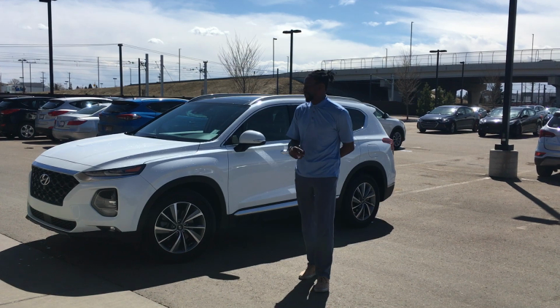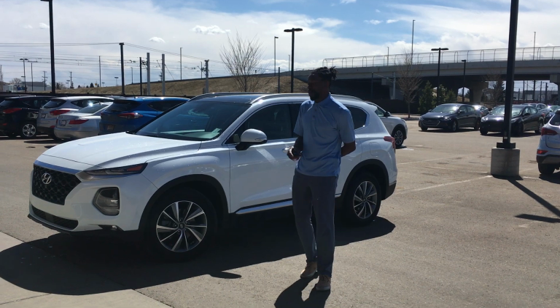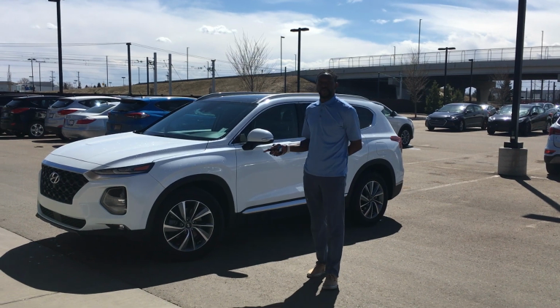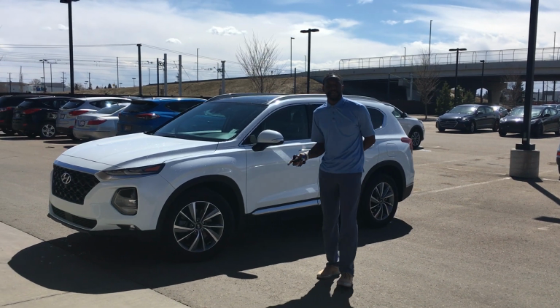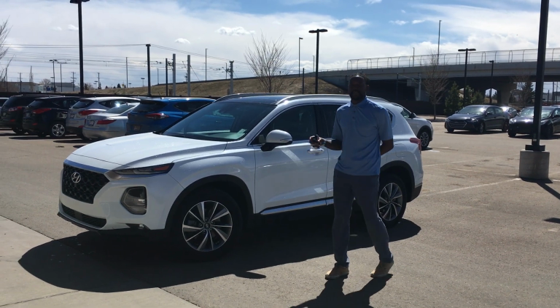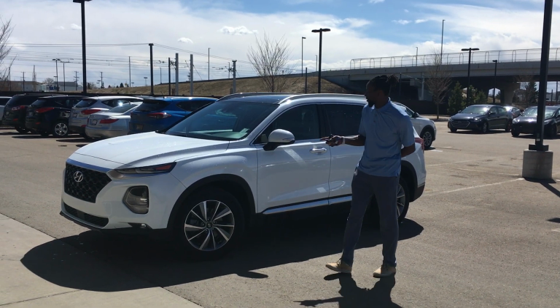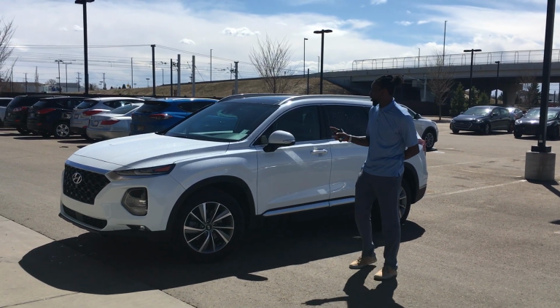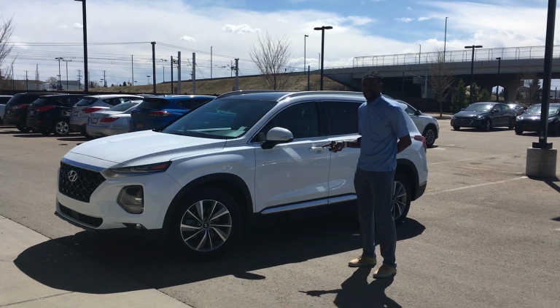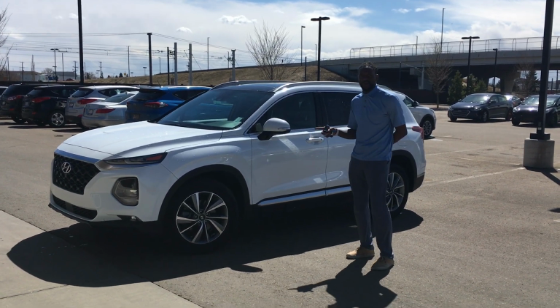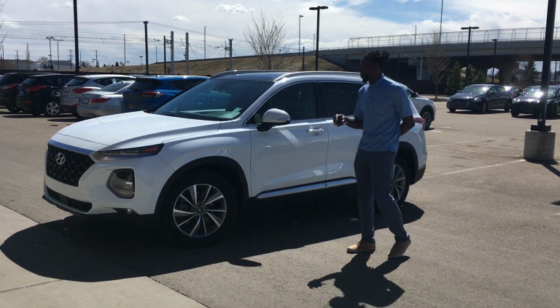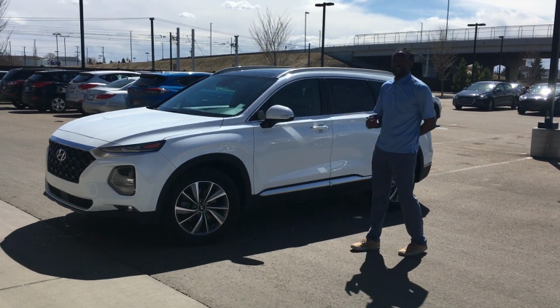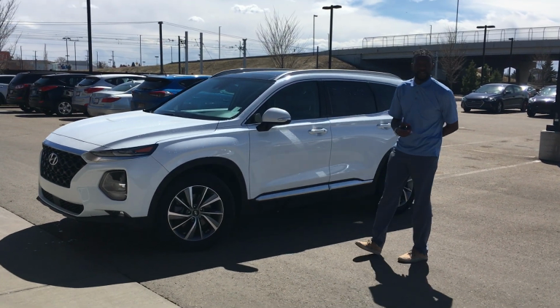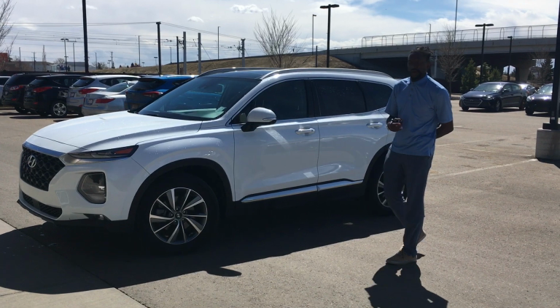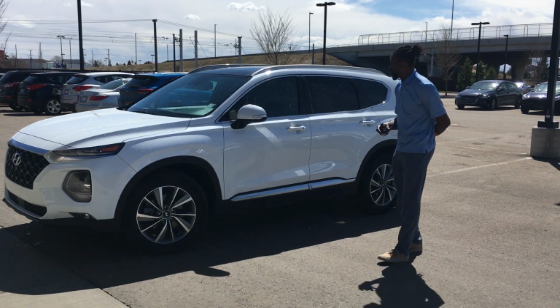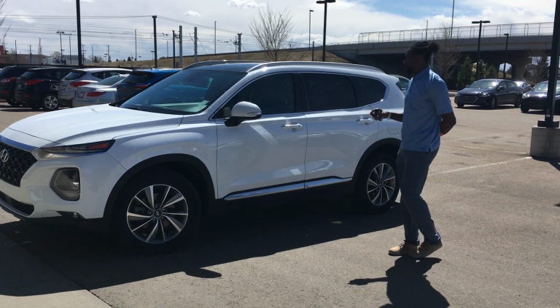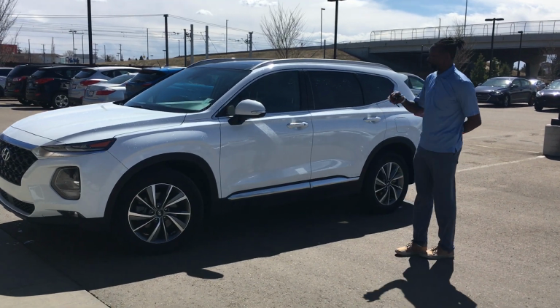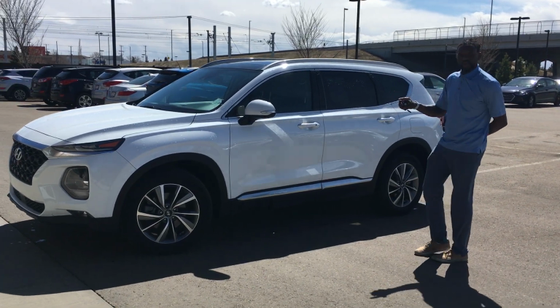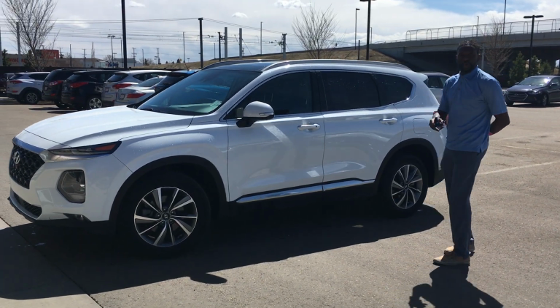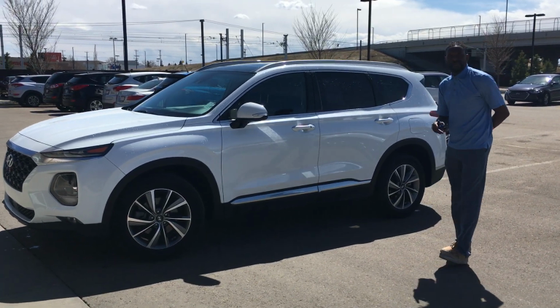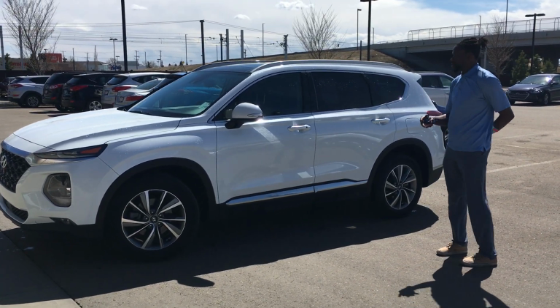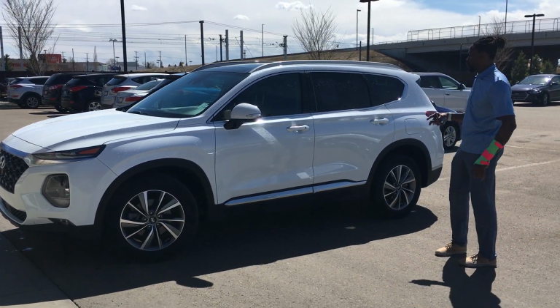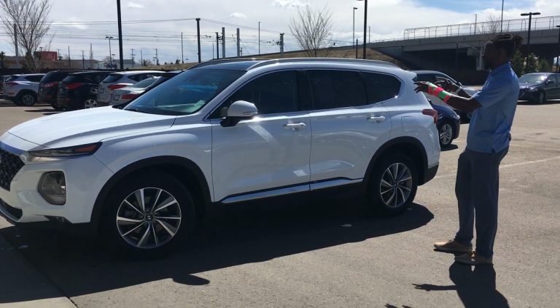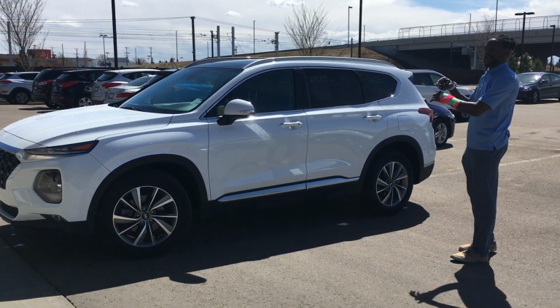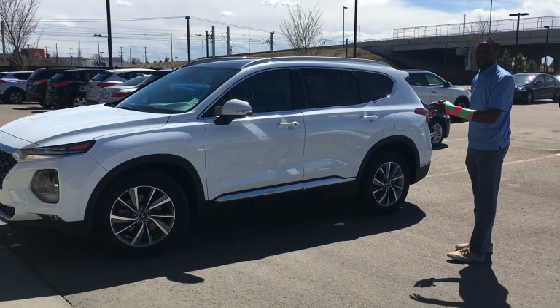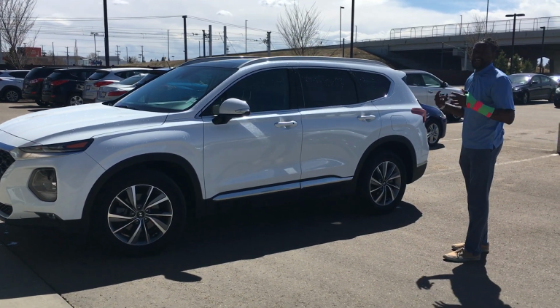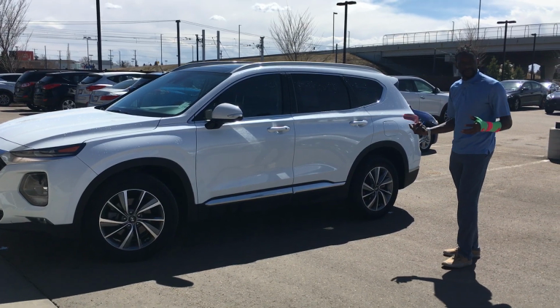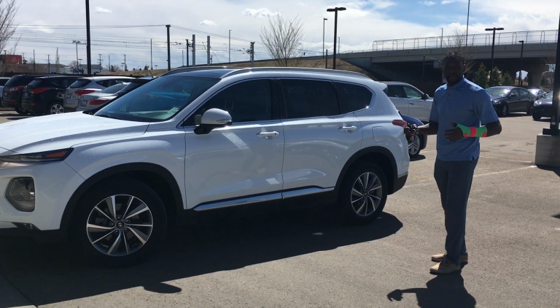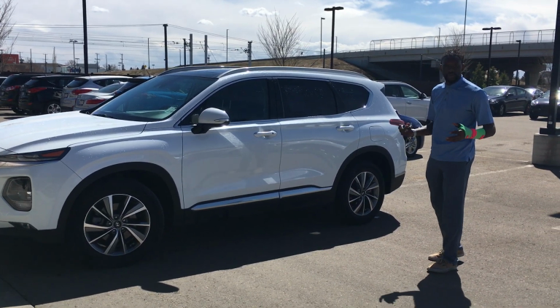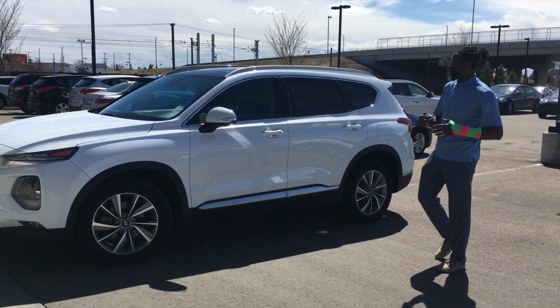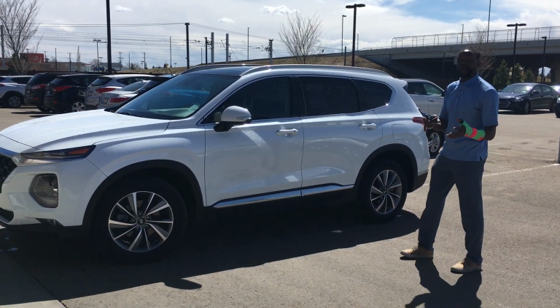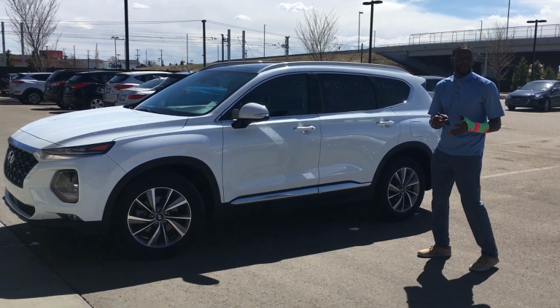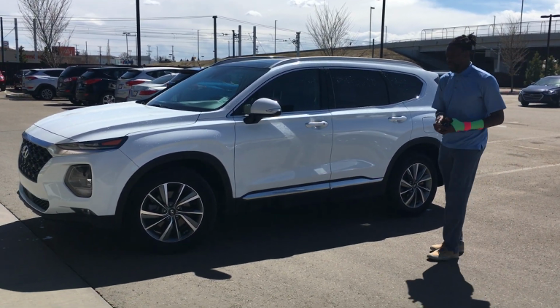Thank you for inquiring with the 2019 Santa Fe luxury trim level with us at River City Hyundai. I'm going to be doing a short walk-around video just showing you the interior and exterior. There are tons of features to go through, so I hope you enjoy this video.